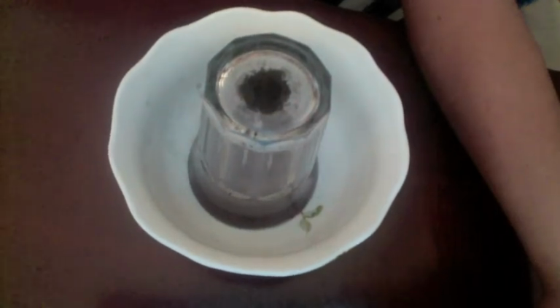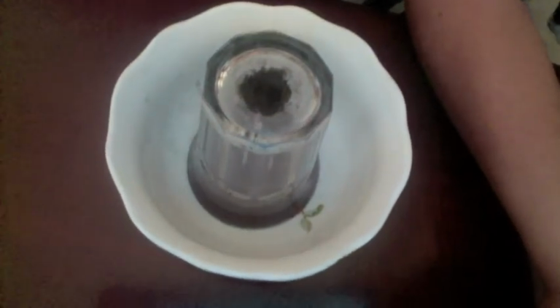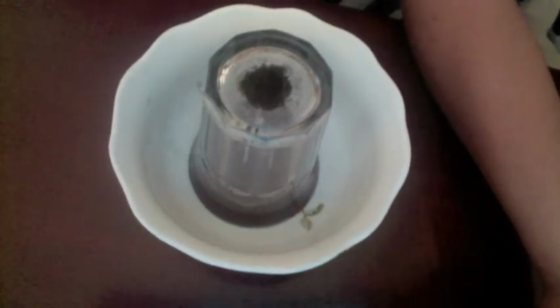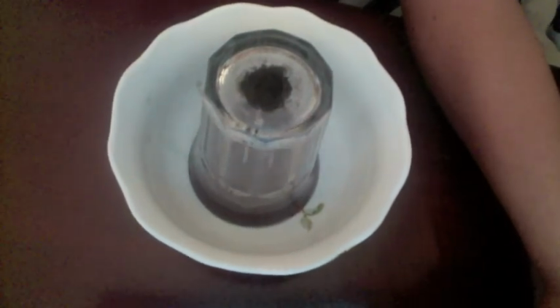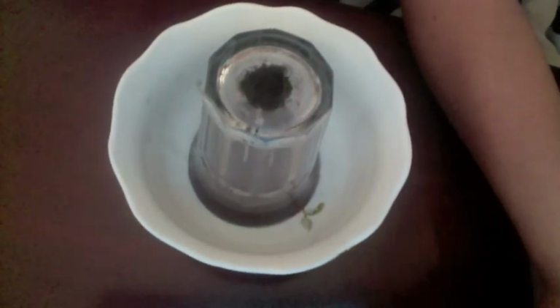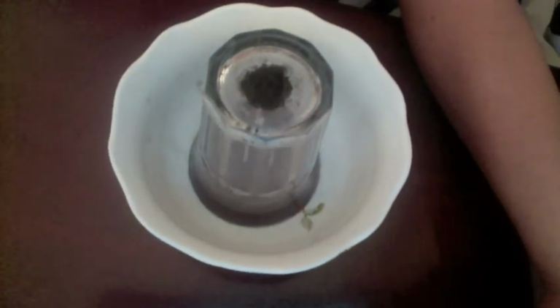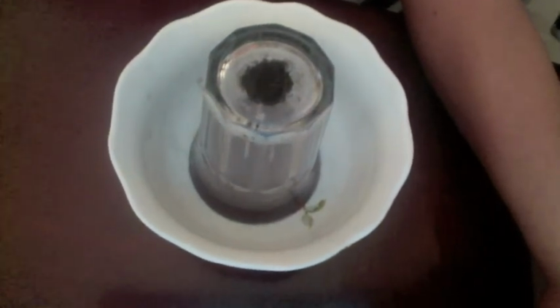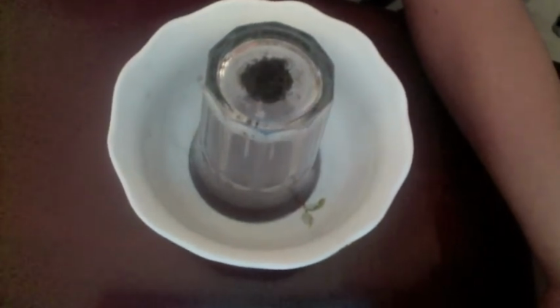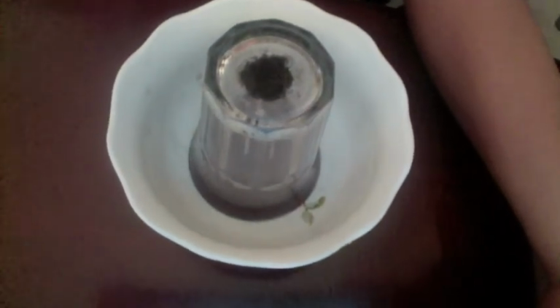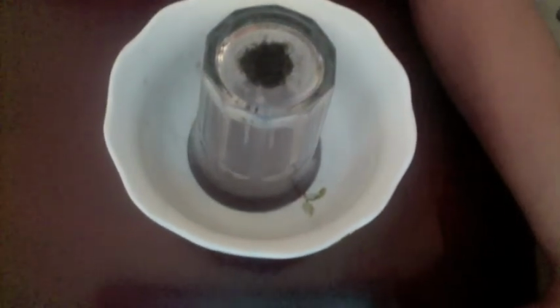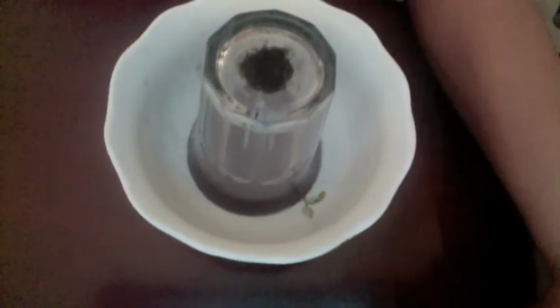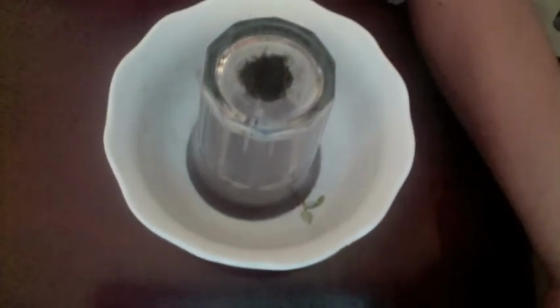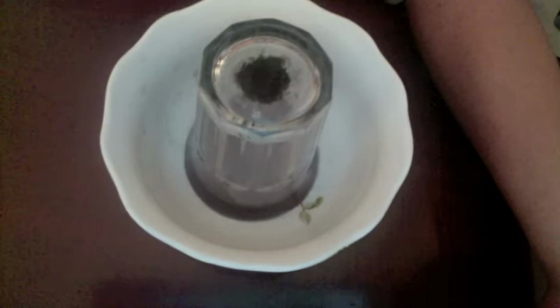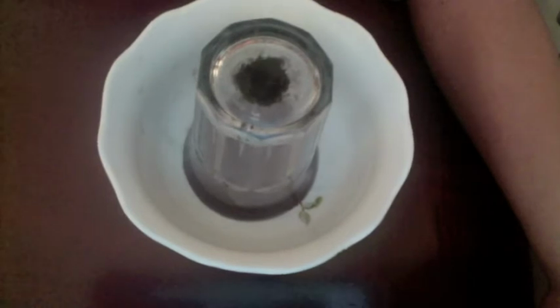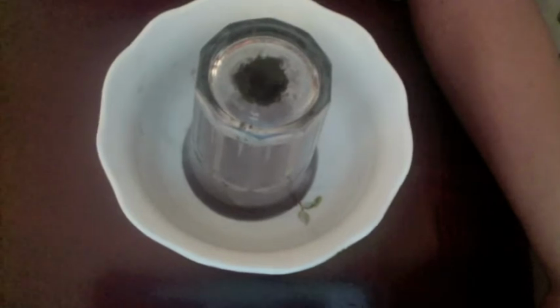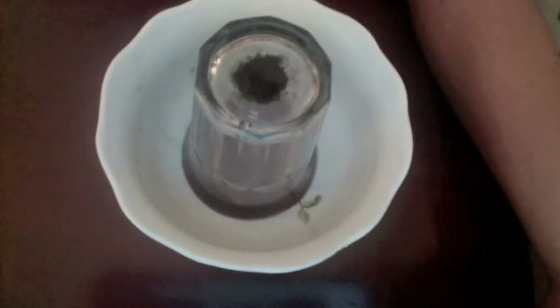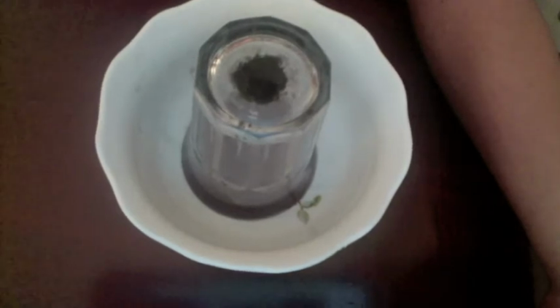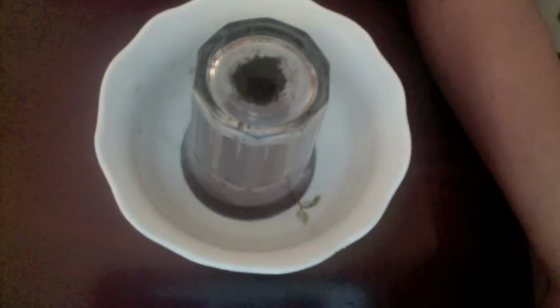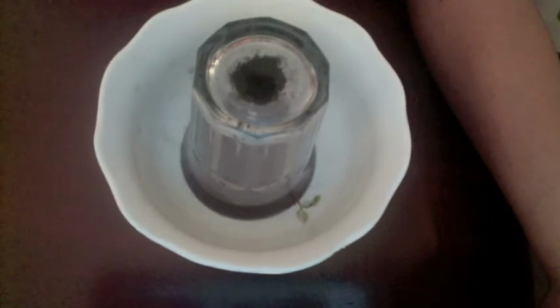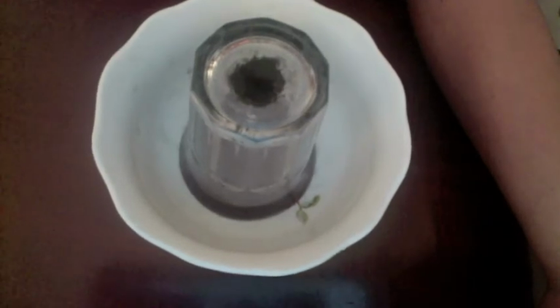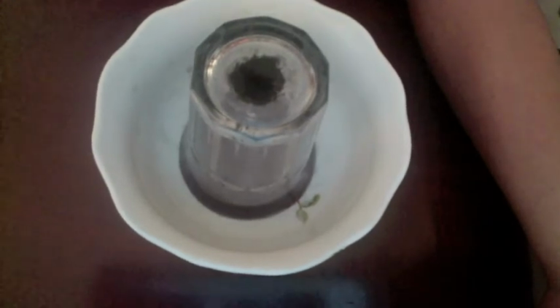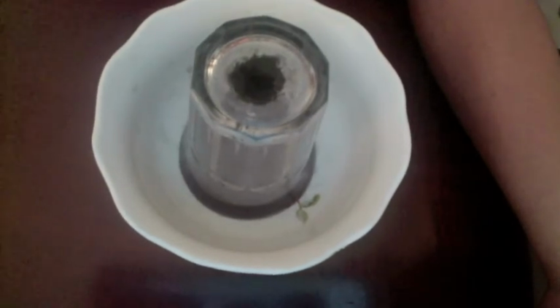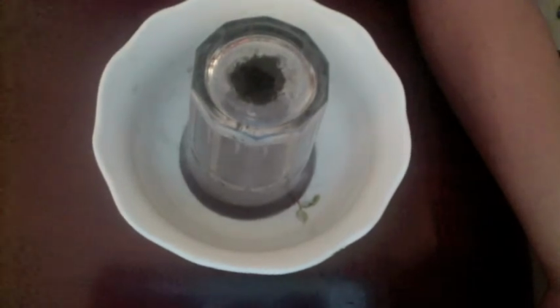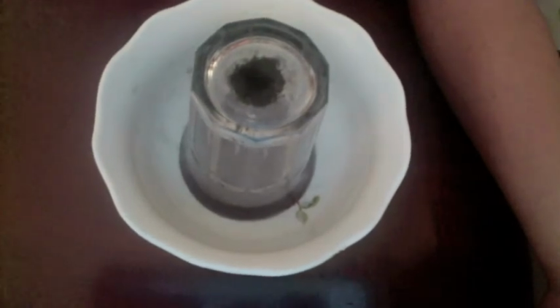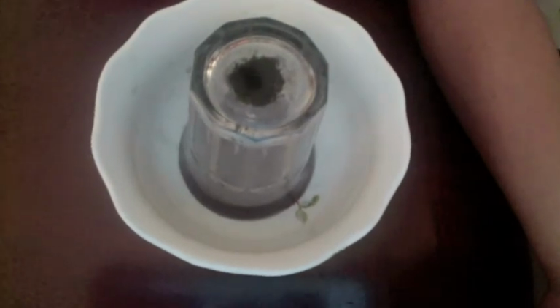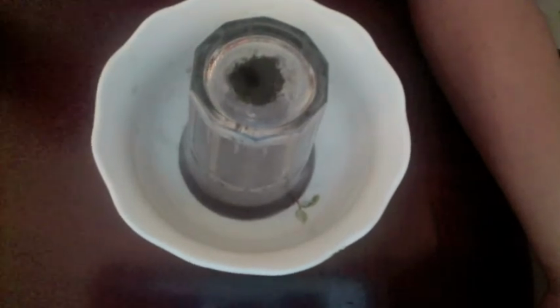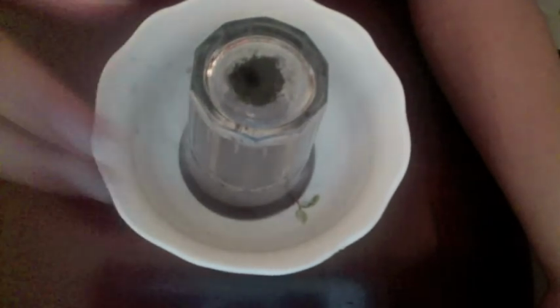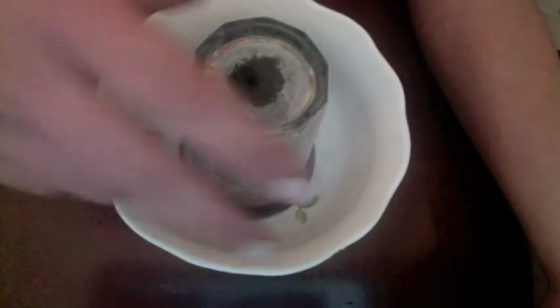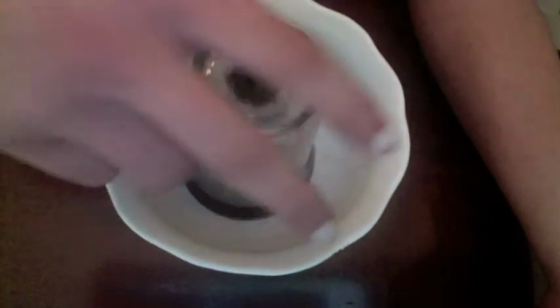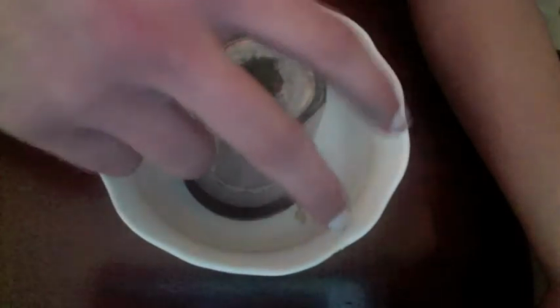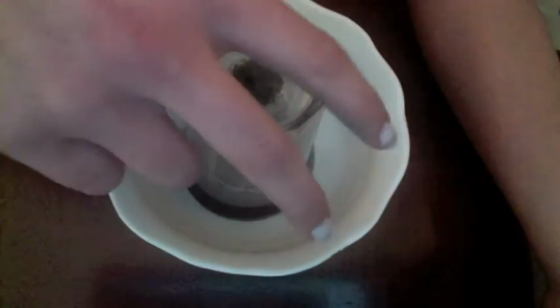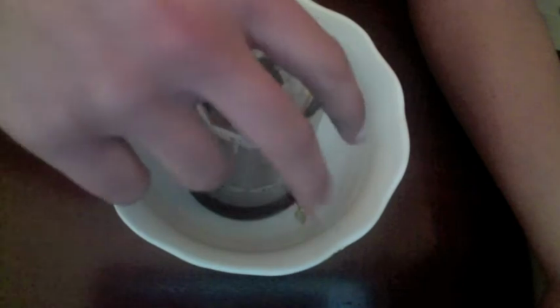As you can see, there's no water on the outside of the glass. It's all retained inside the glass. And then when we take it off, it all comes out.